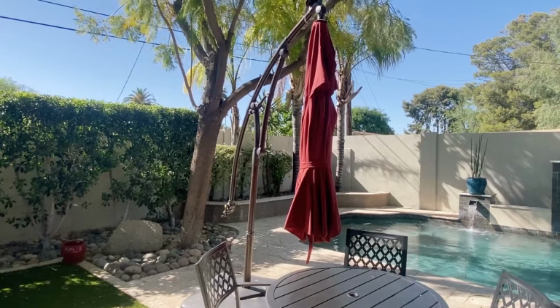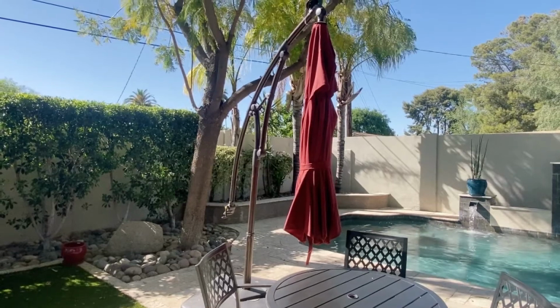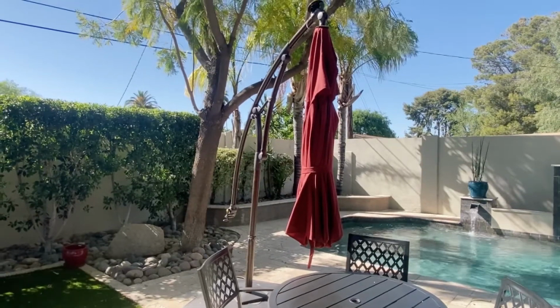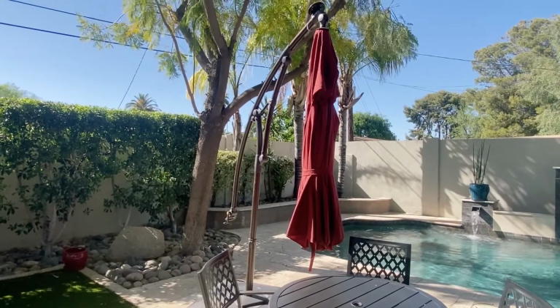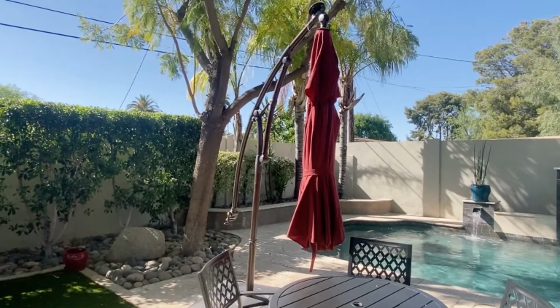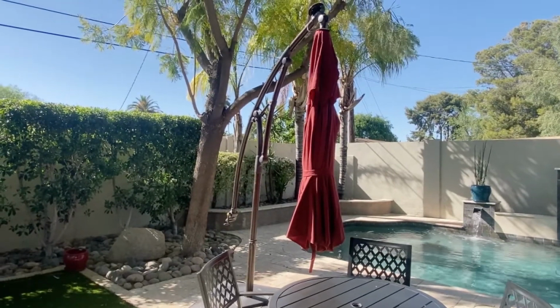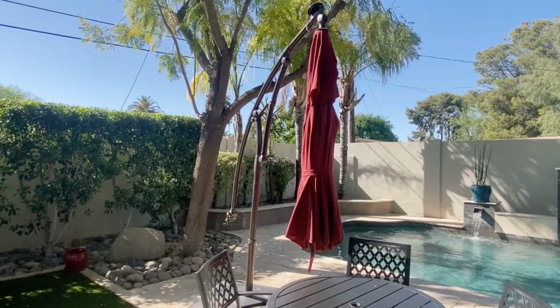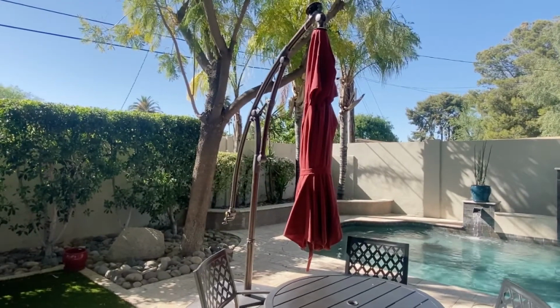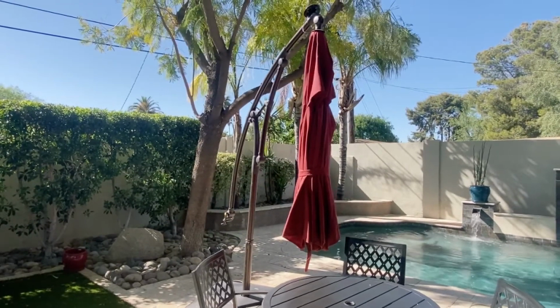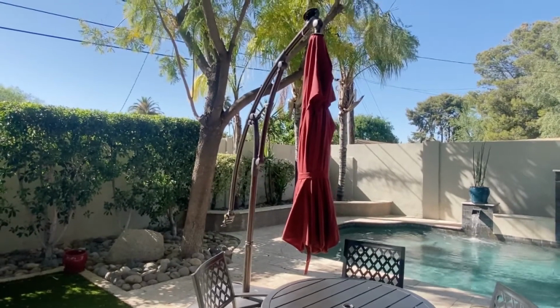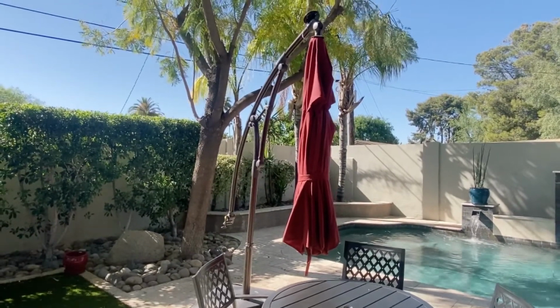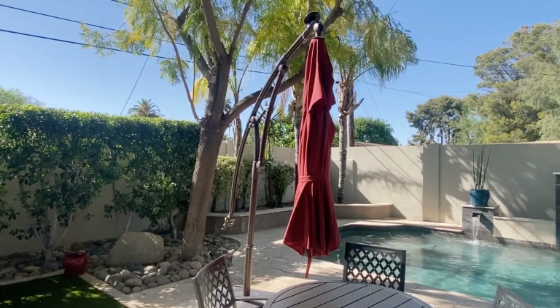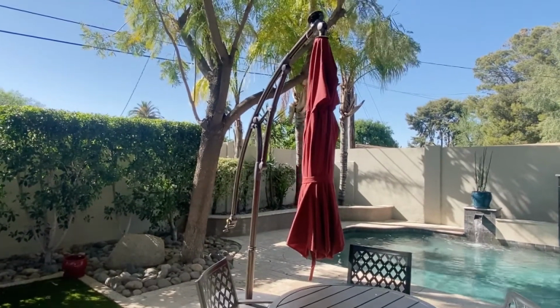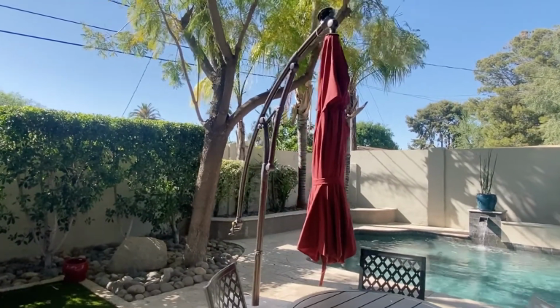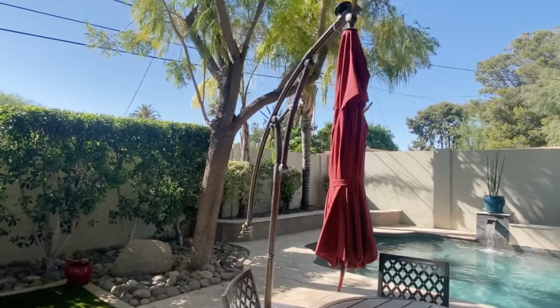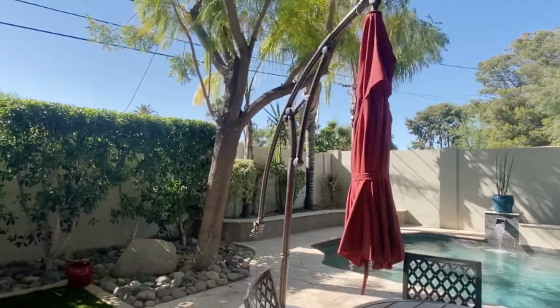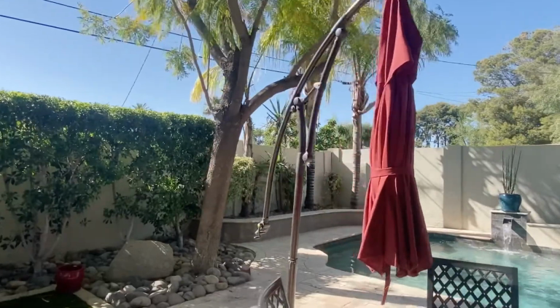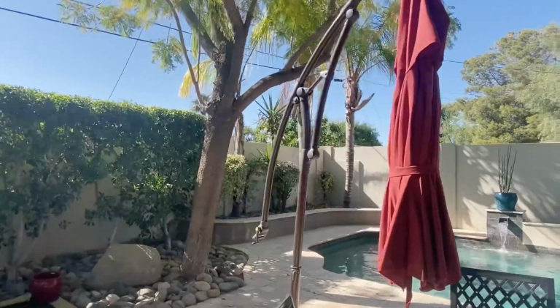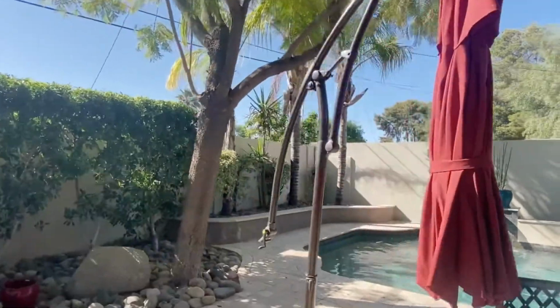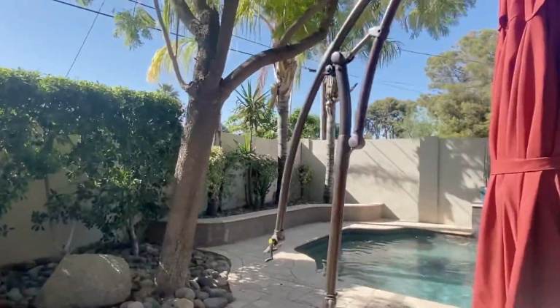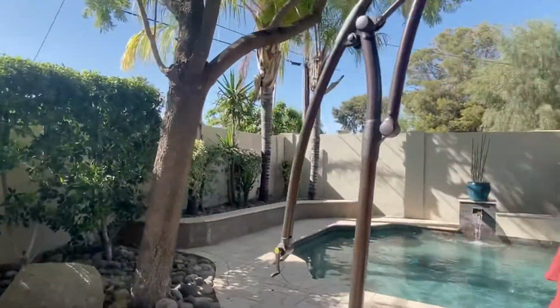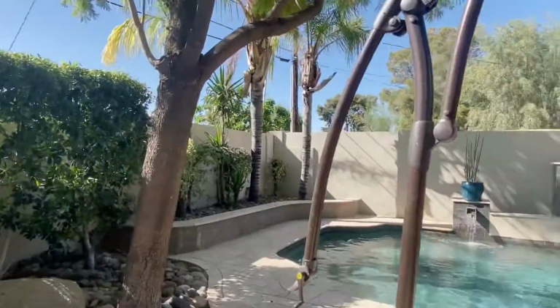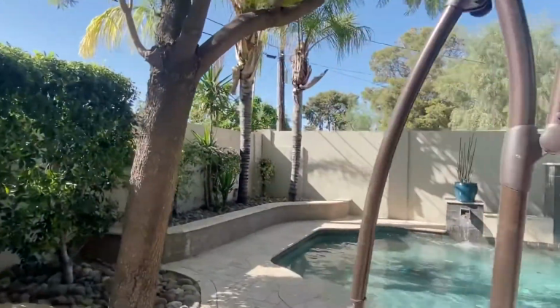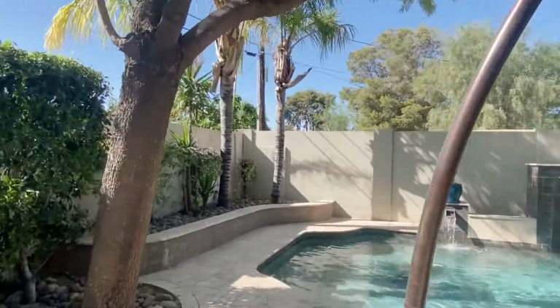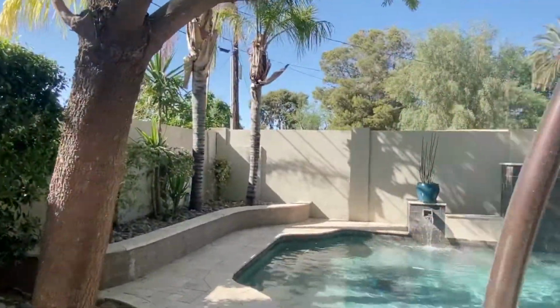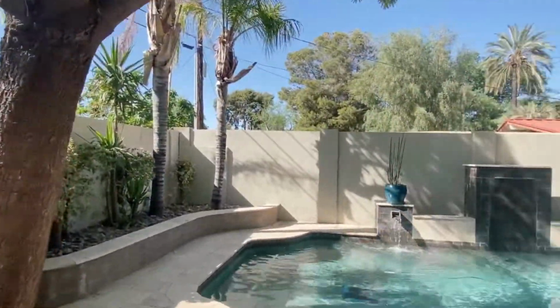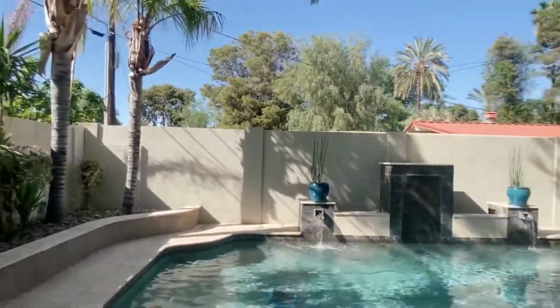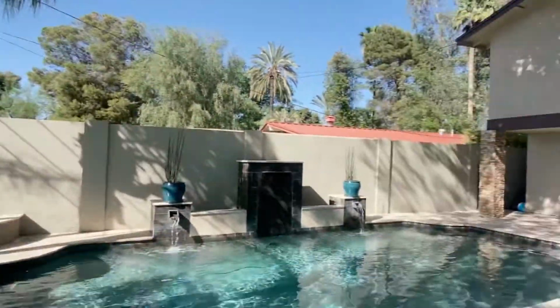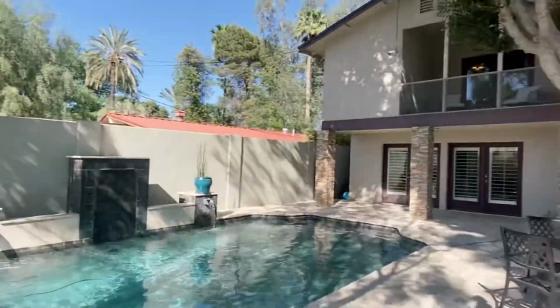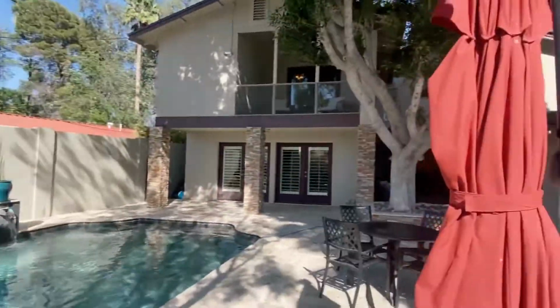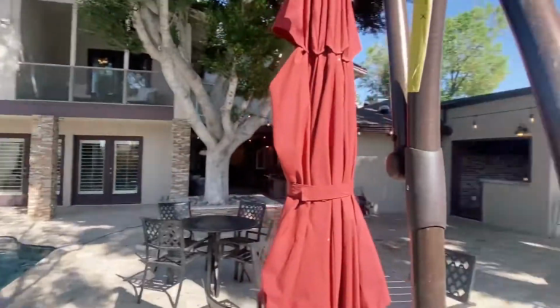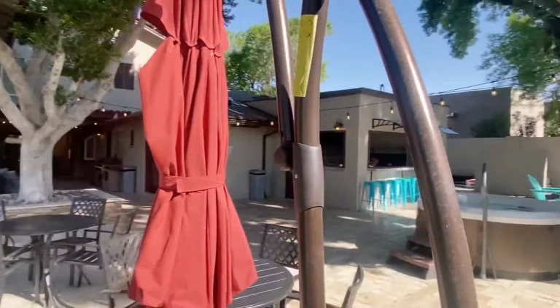Hi guys, this is a video on how to use the umbrella at the Manor on 3rd. It's going to be hard to do with one hand, so just bear with me.